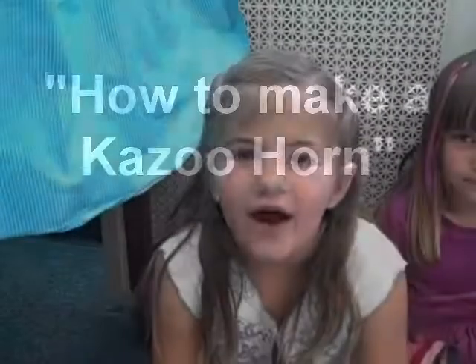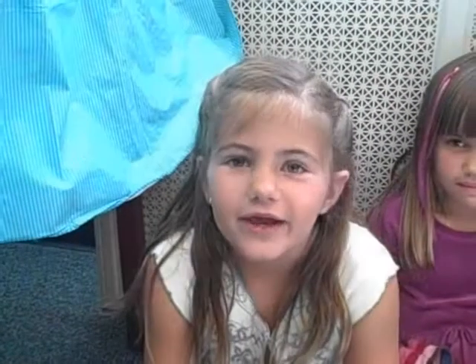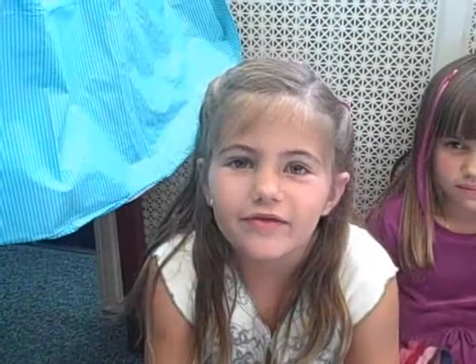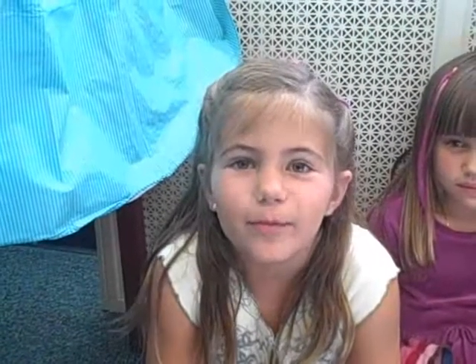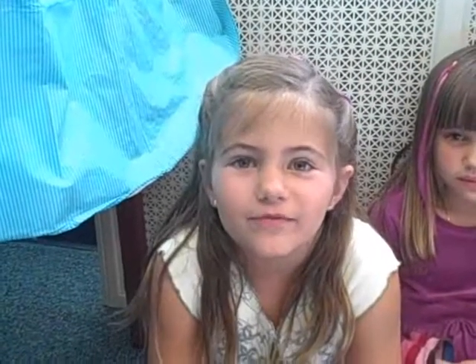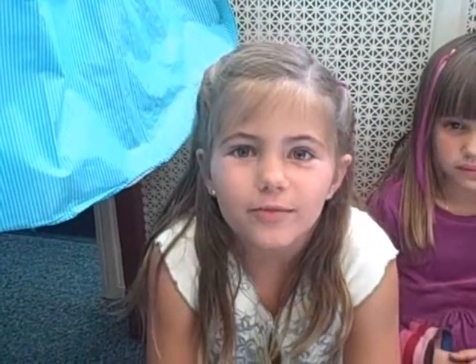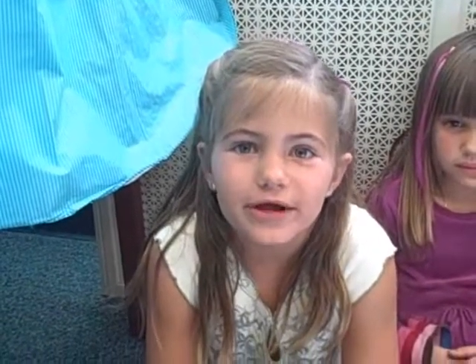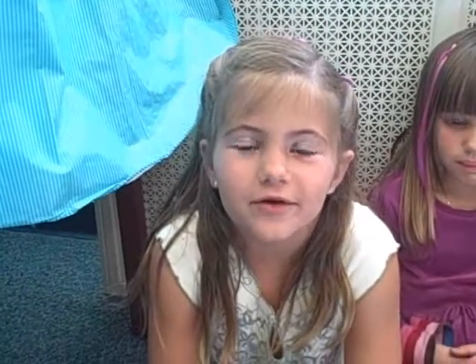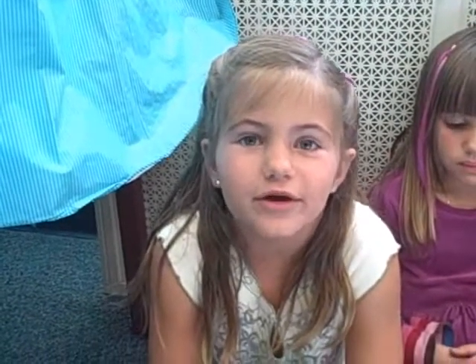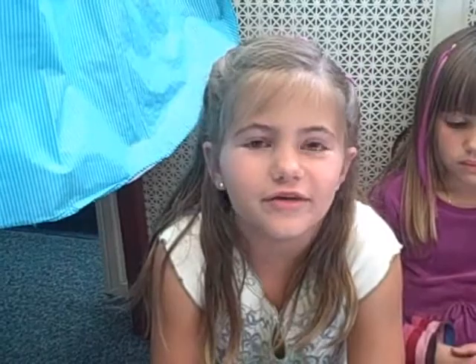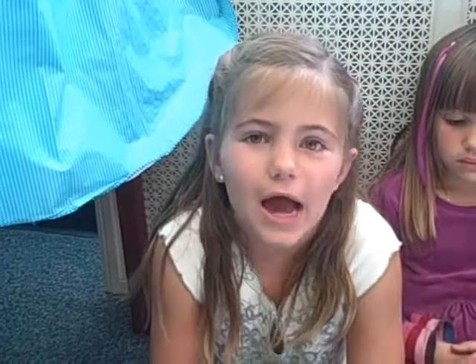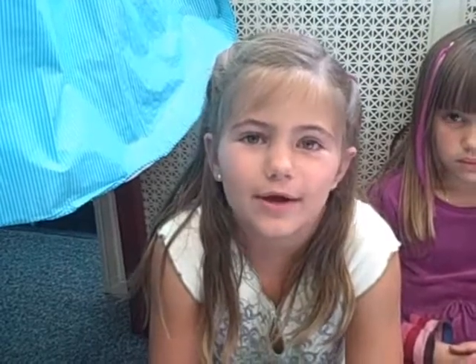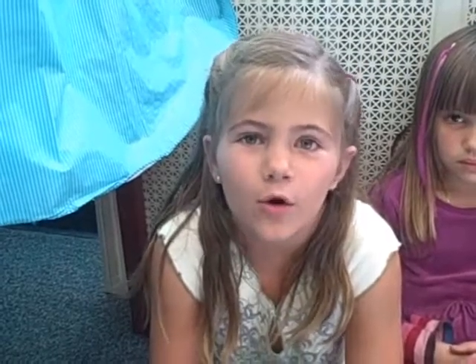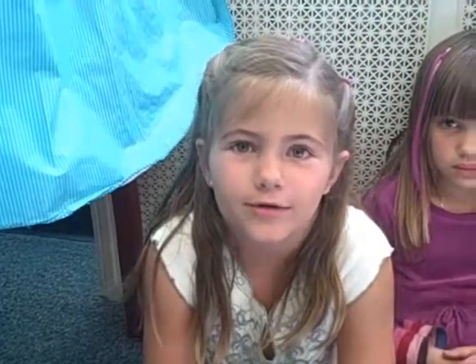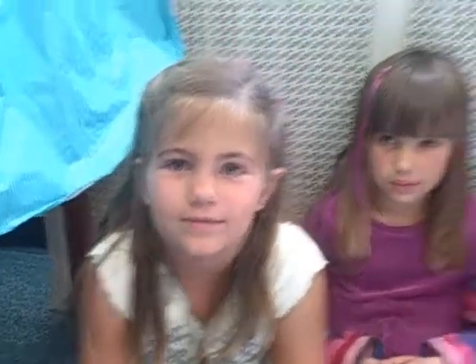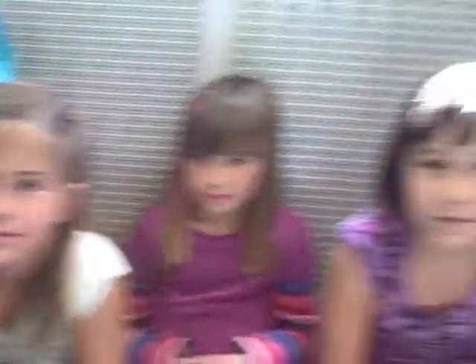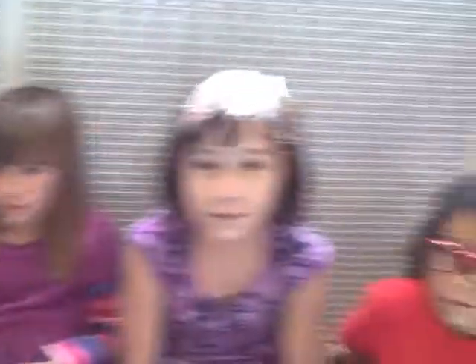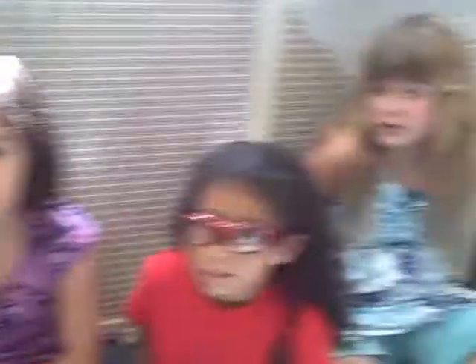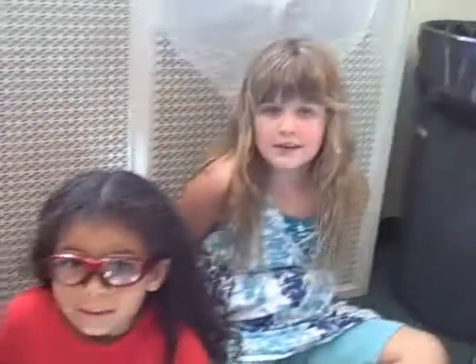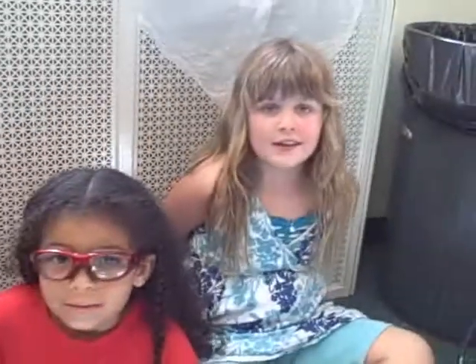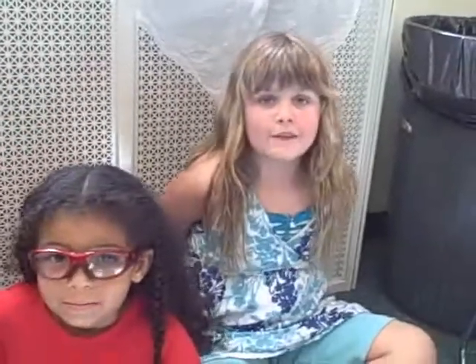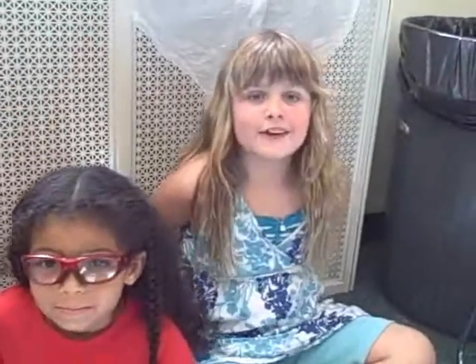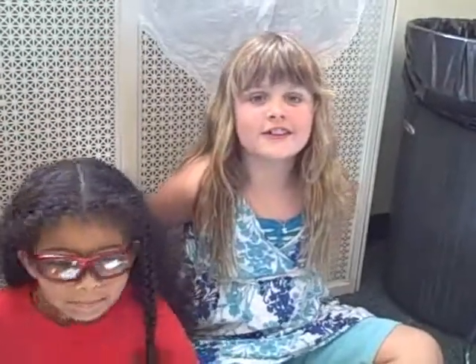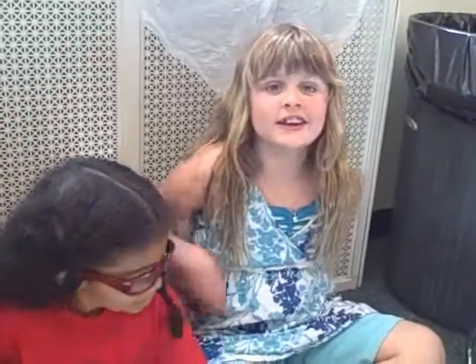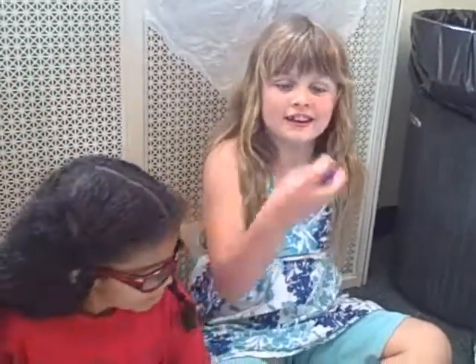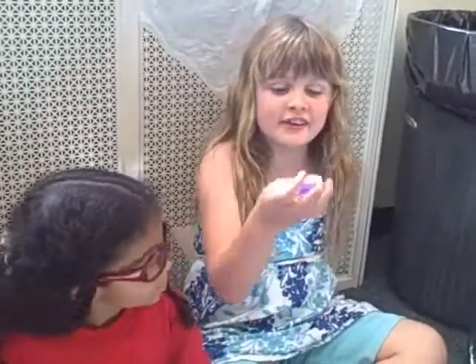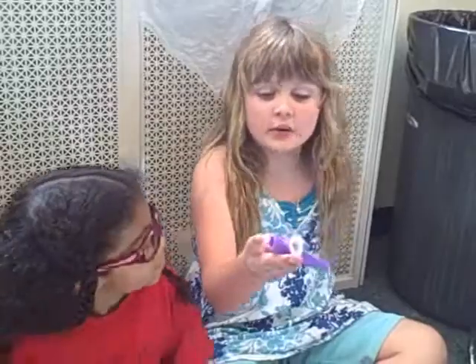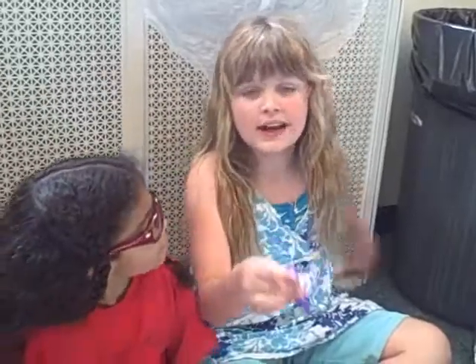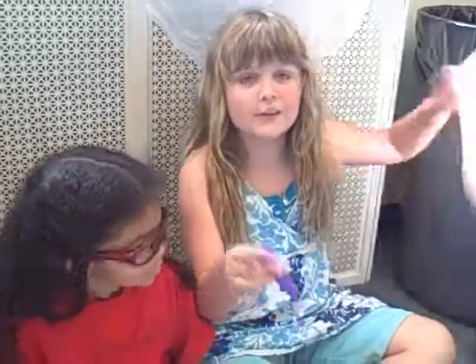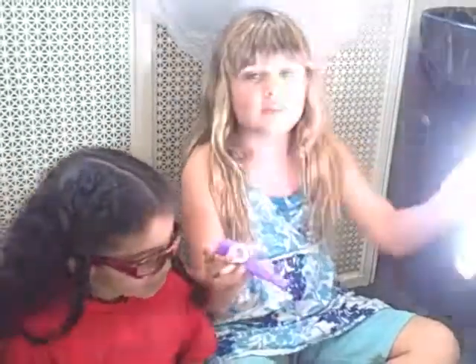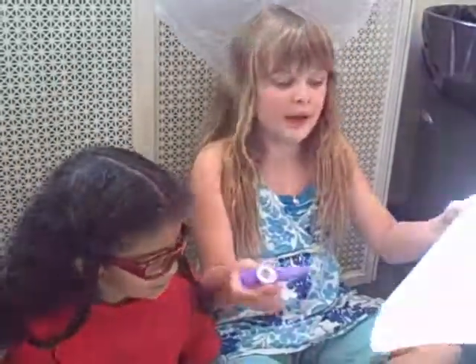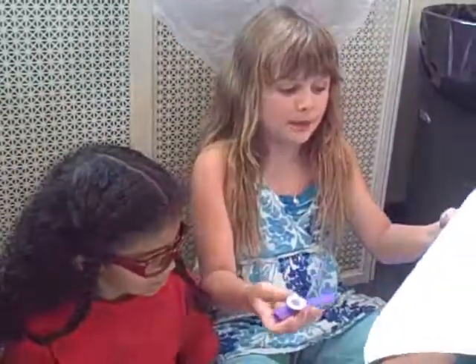Hi, this is the band folk music class and we're going to teach you how to make a horn. First, you need a kazoo and a piece of paper.